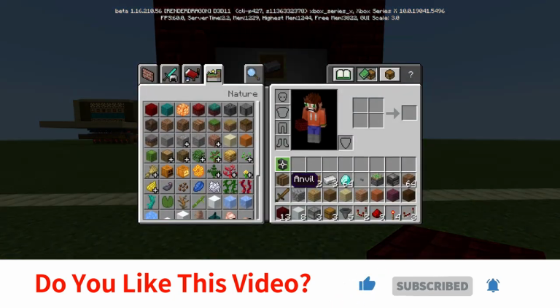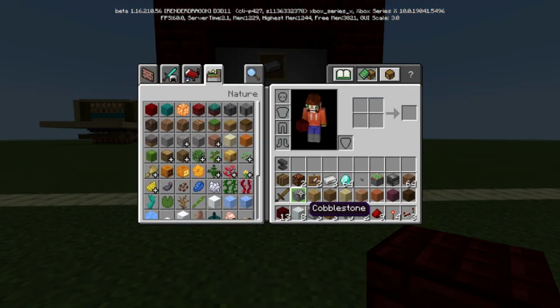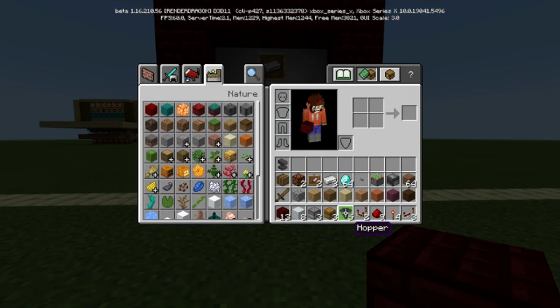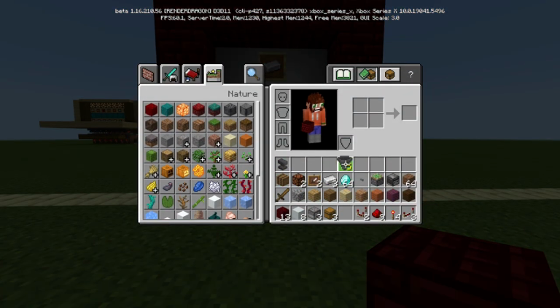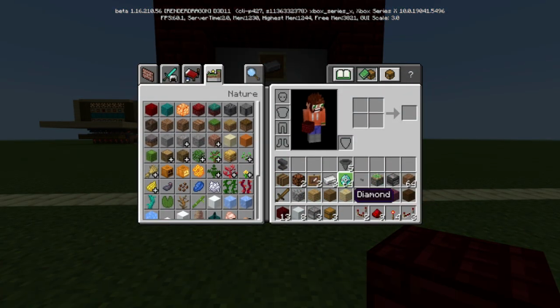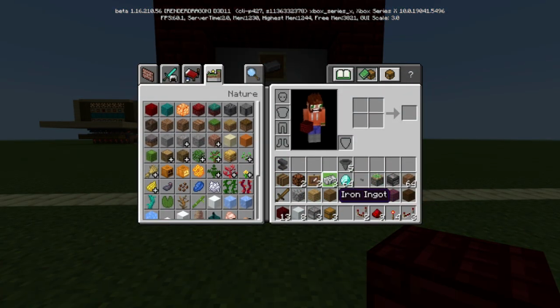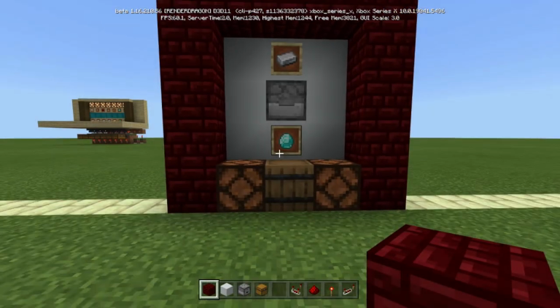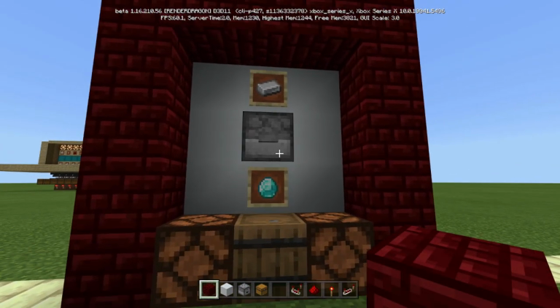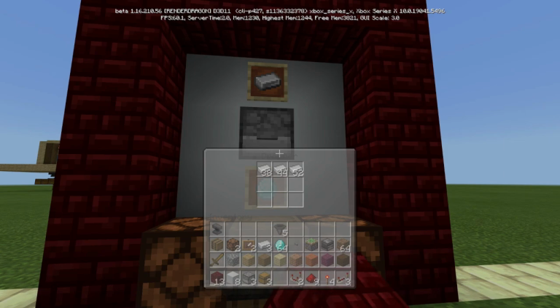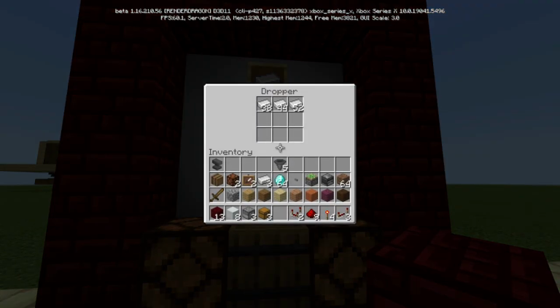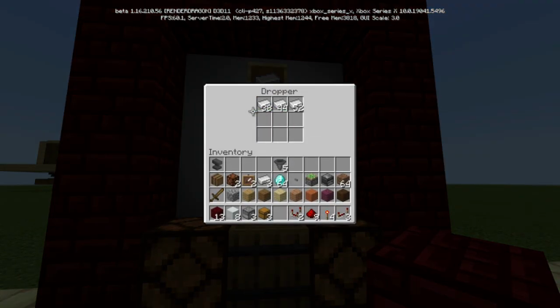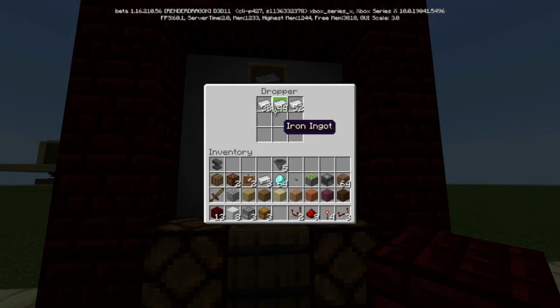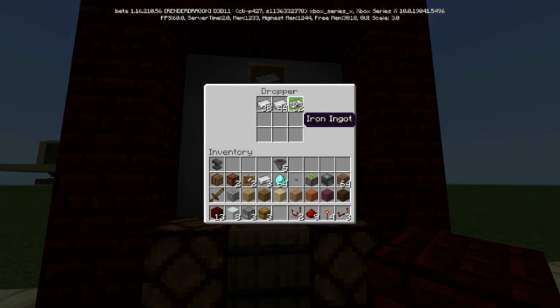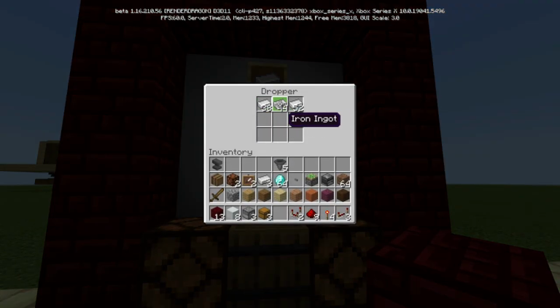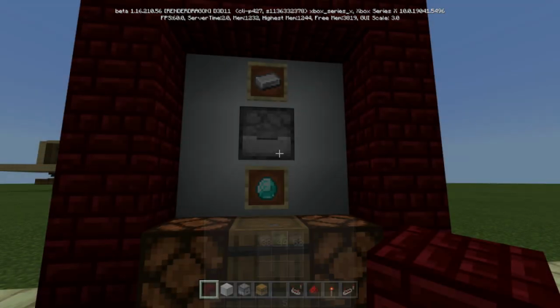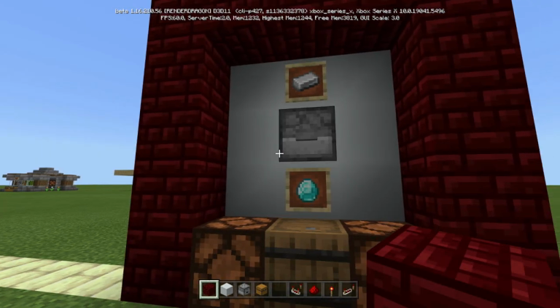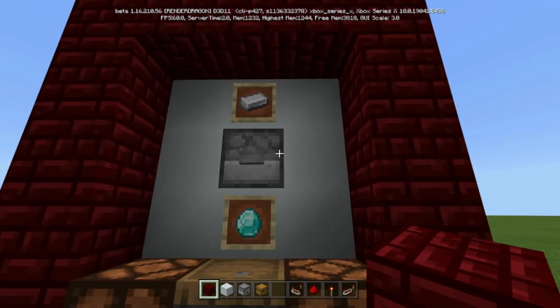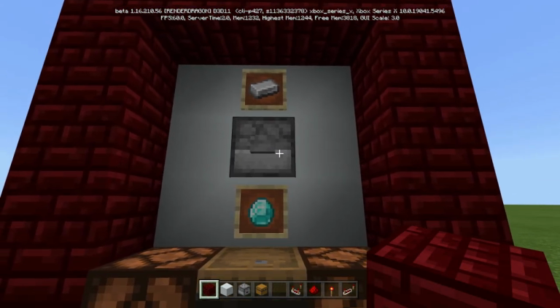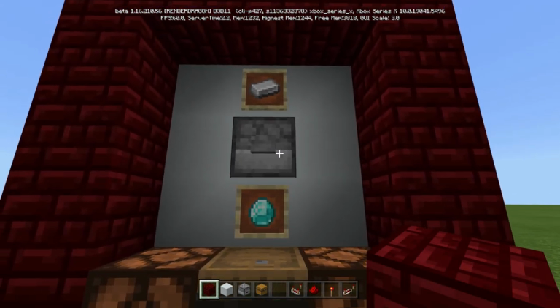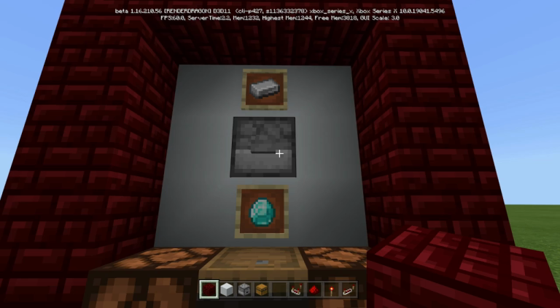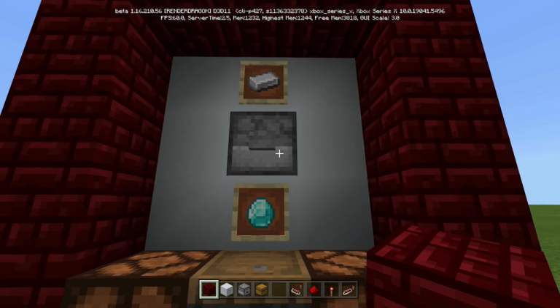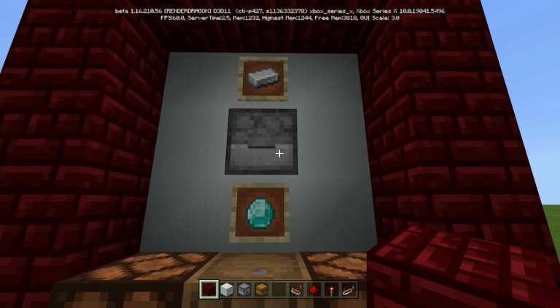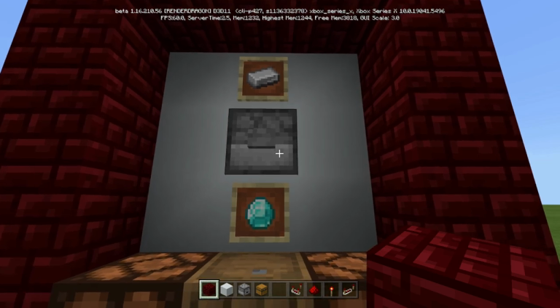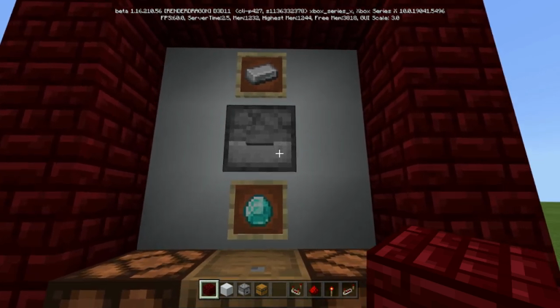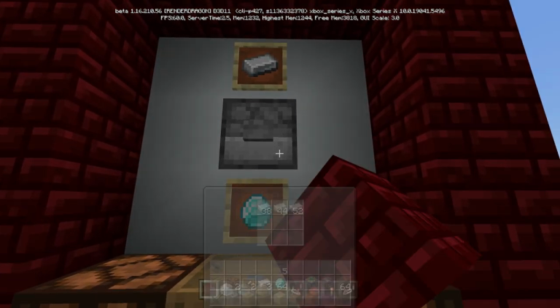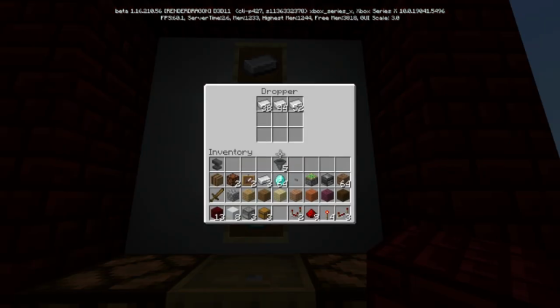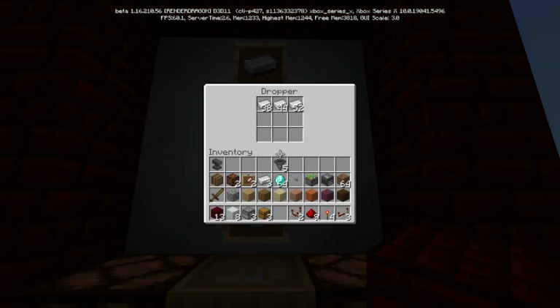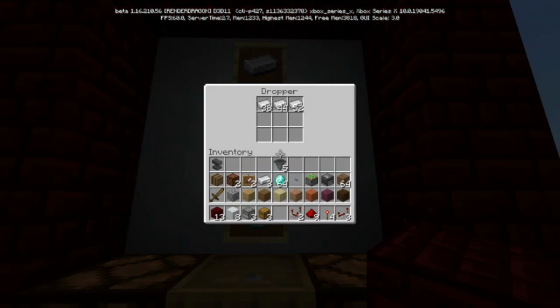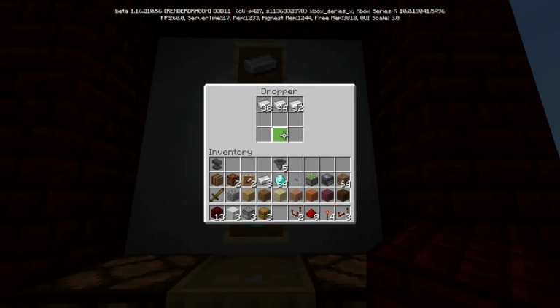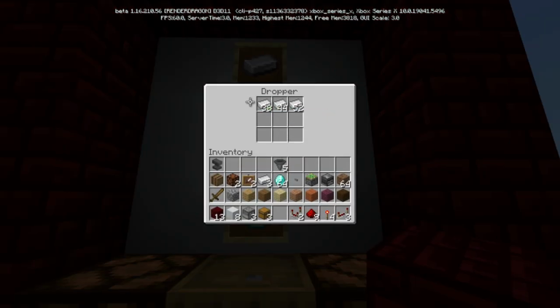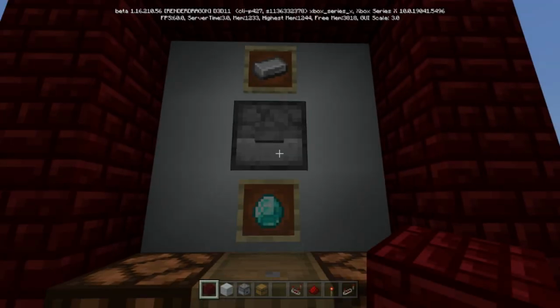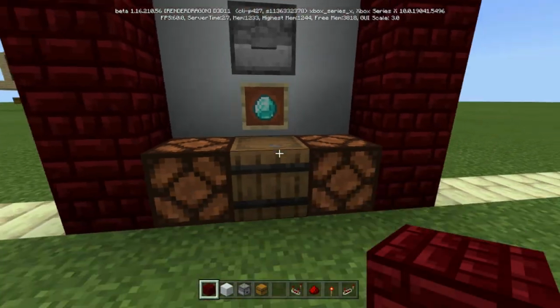Basically what you're going to do is you're going to put in your payment, whatever your payment may be. I actually already have them in there. If somebody wants to put in 10 and have 10 chances, all they have to do is load it up. However many you put in is how many chances you get. So we've got all of these chances right now.